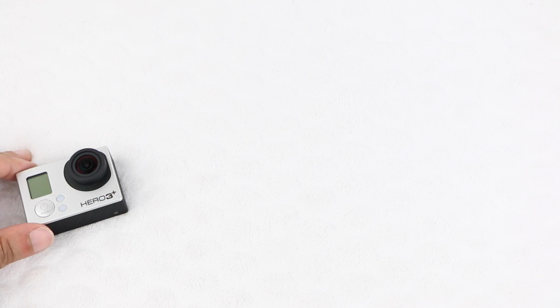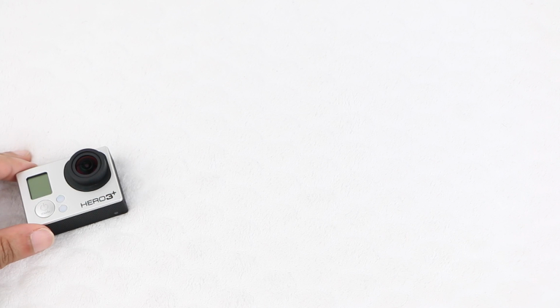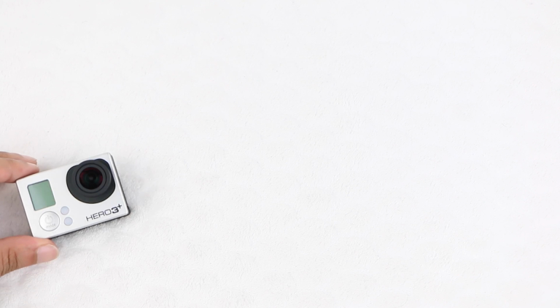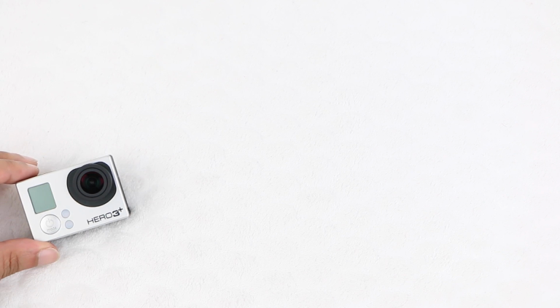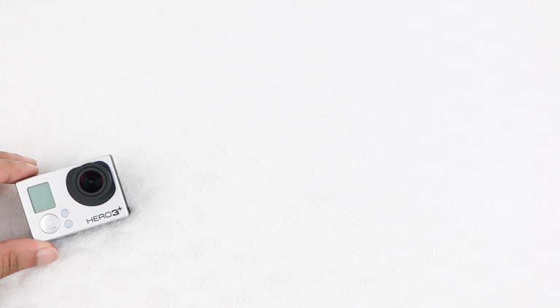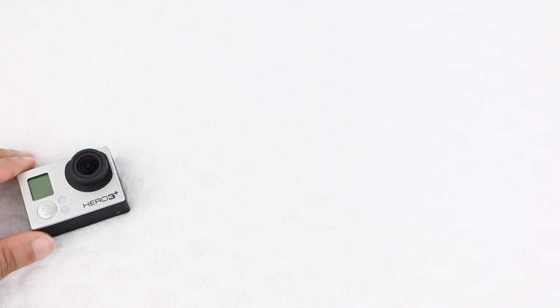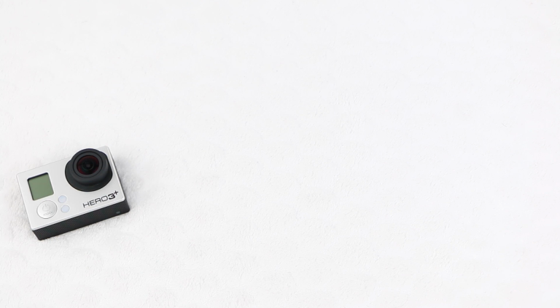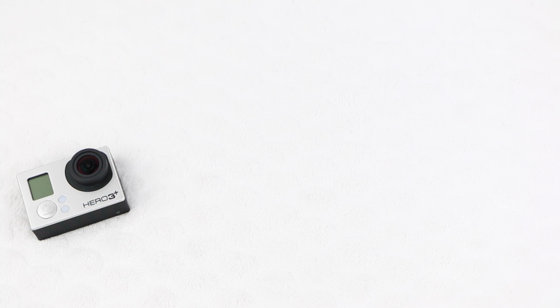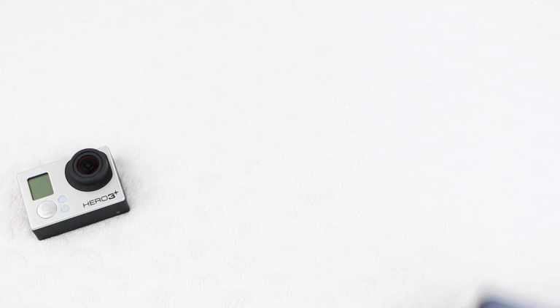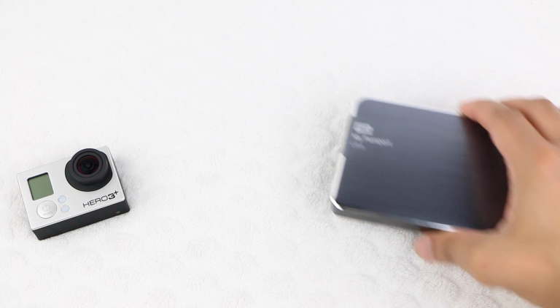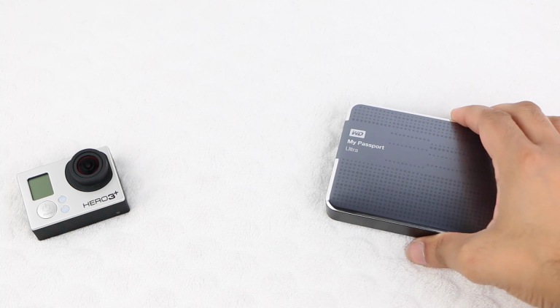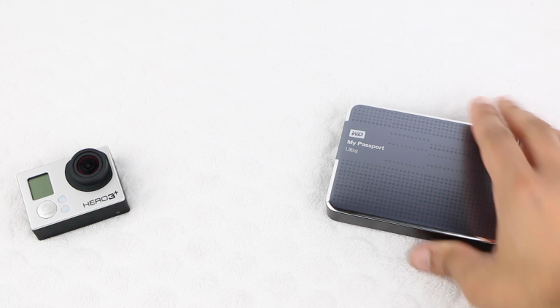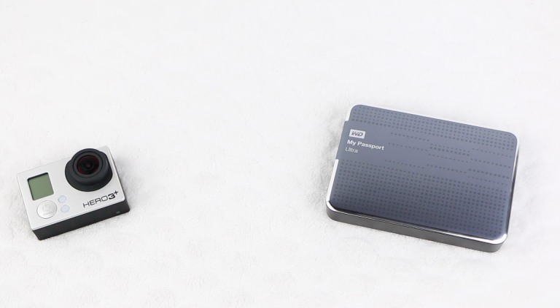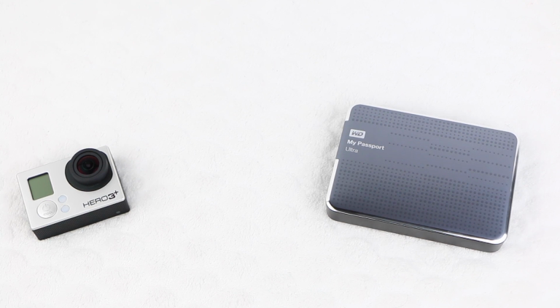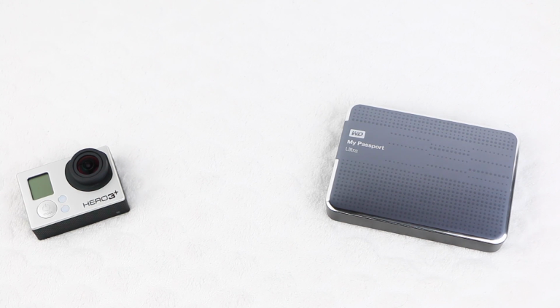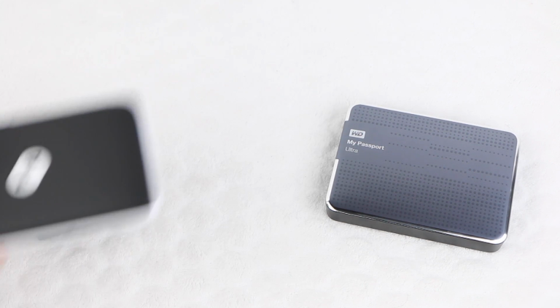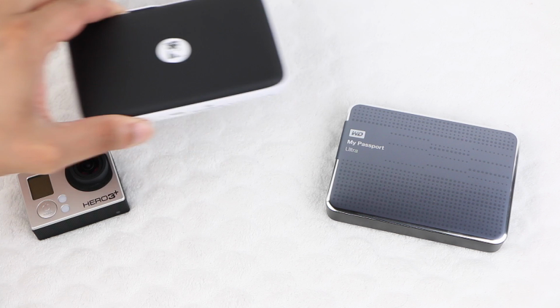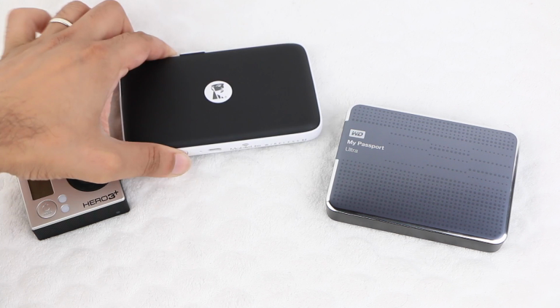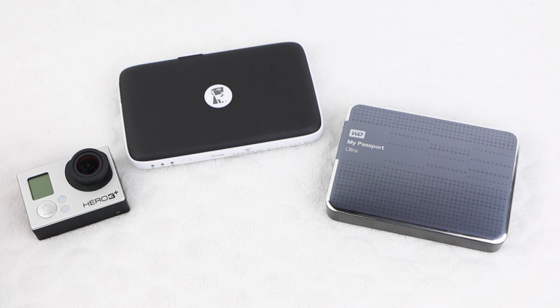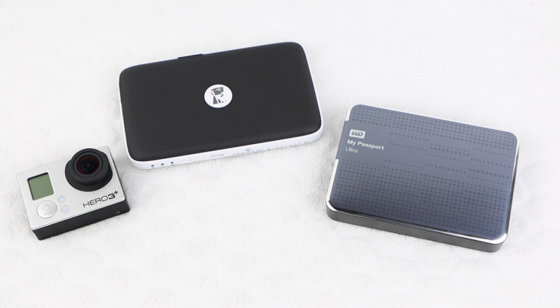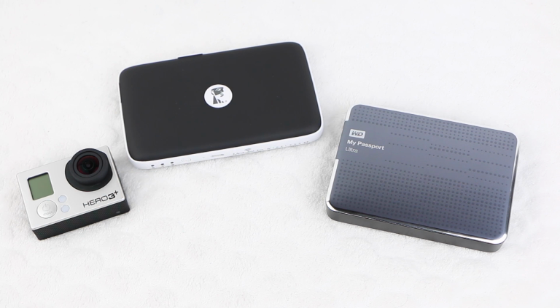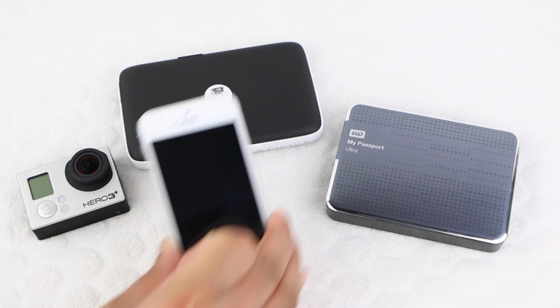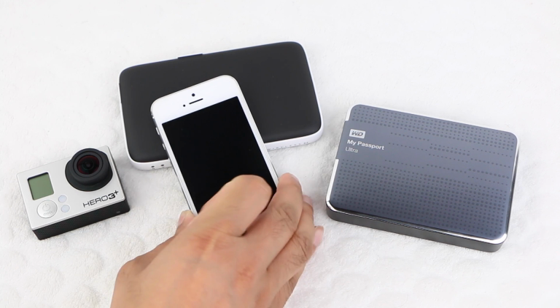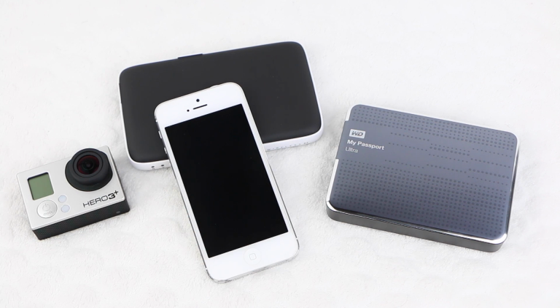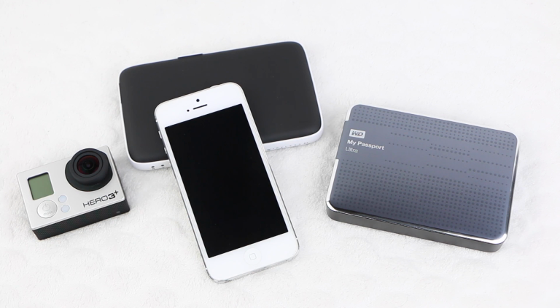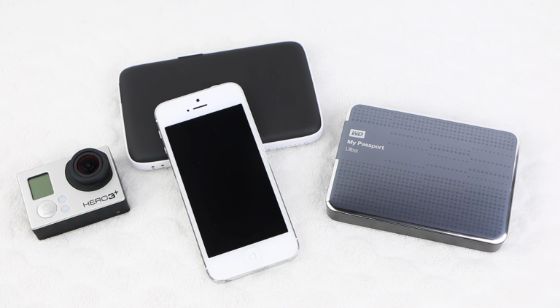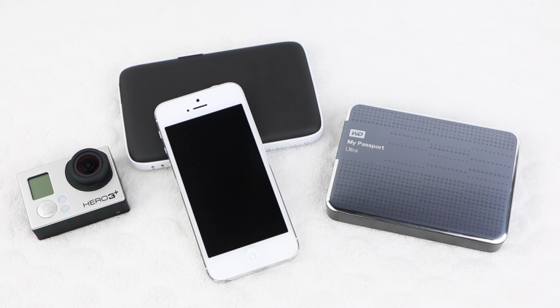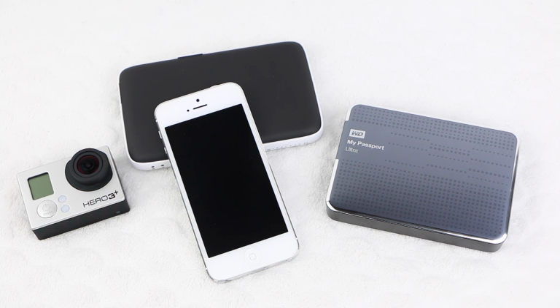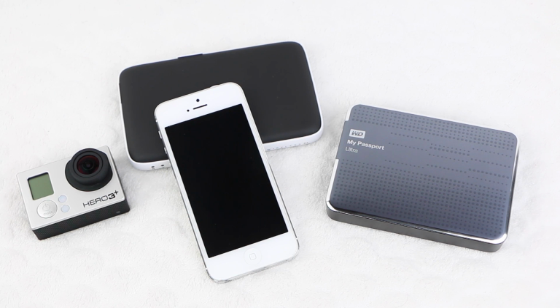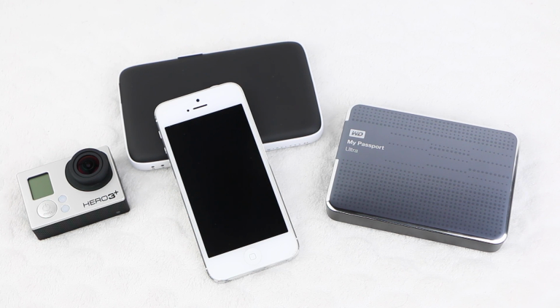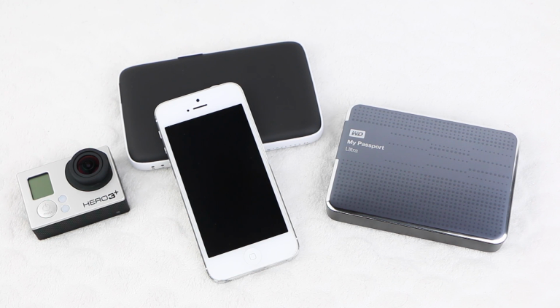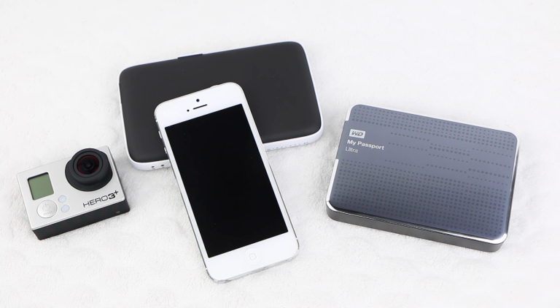So we have our source — the GoPro — our destination — the hard disk drive — using a Kingston Mobile Lite controlled by a smartphone in between. Let's get started.